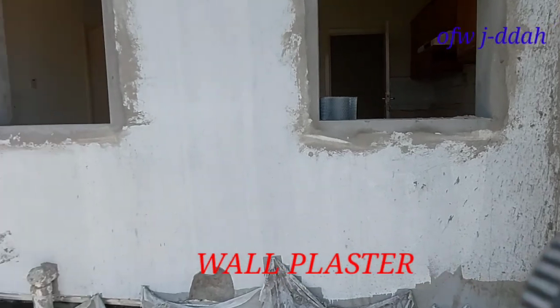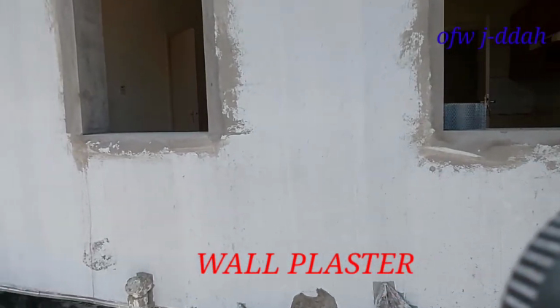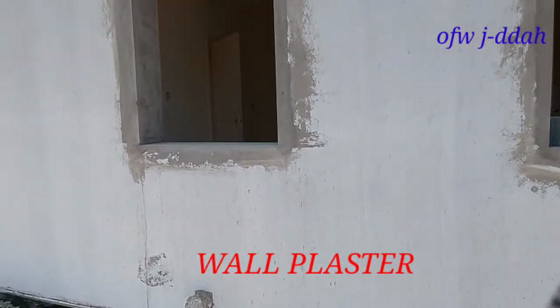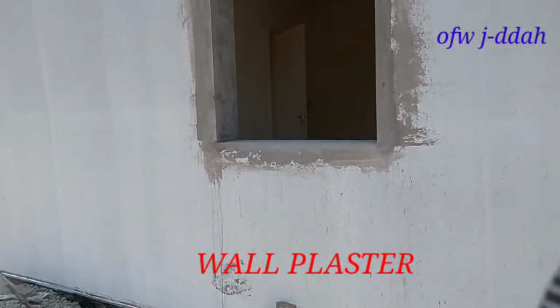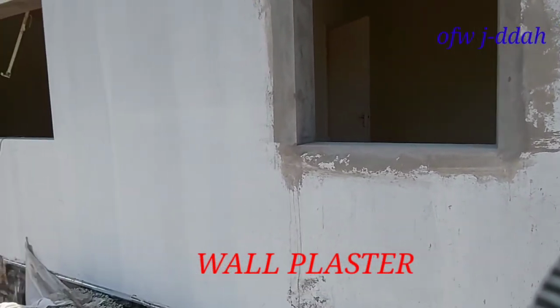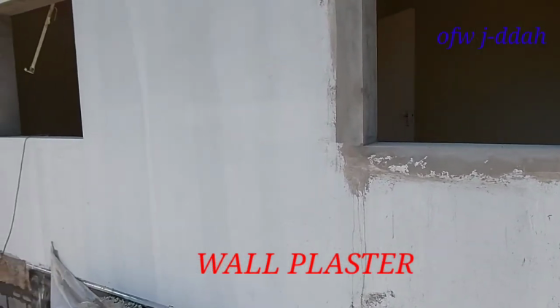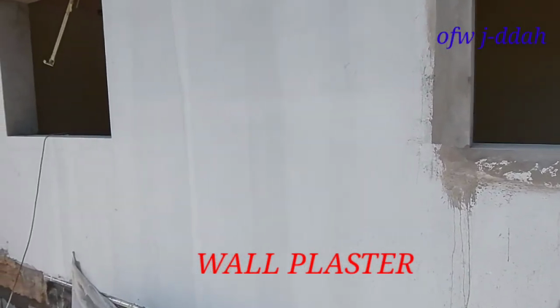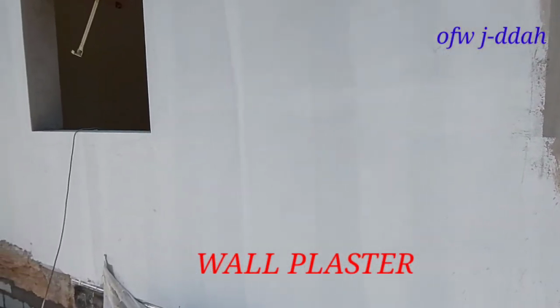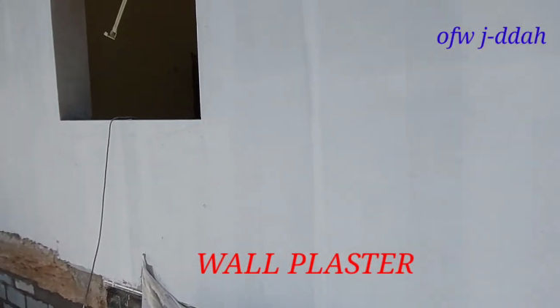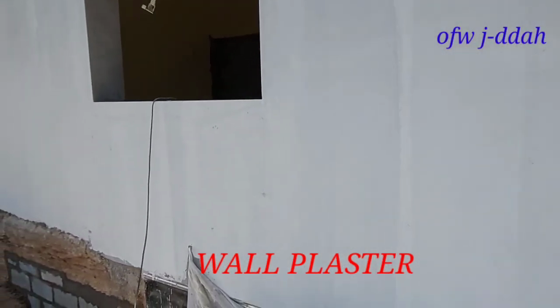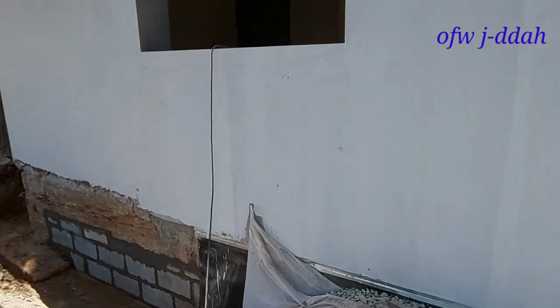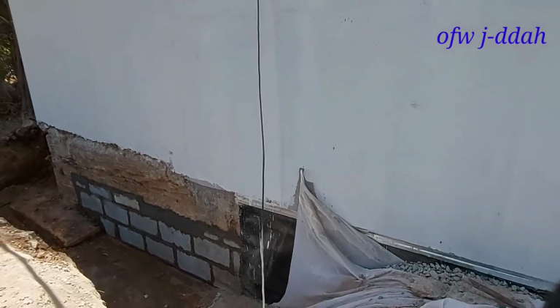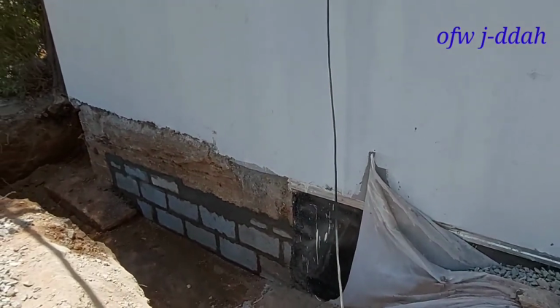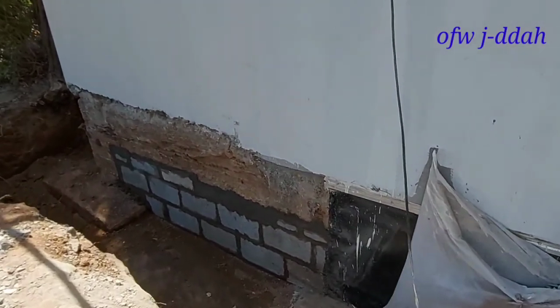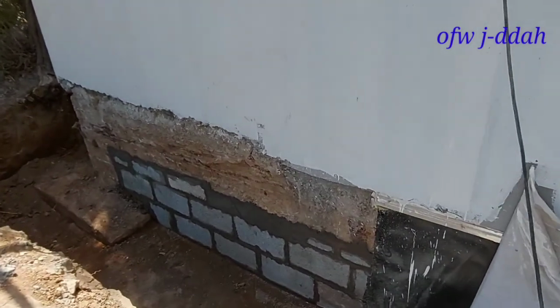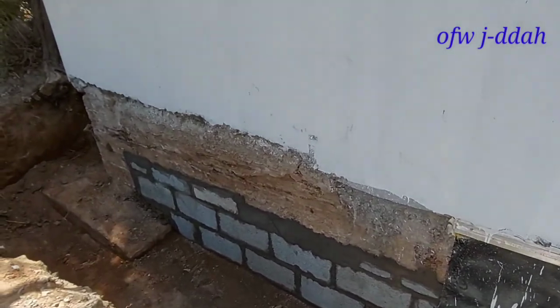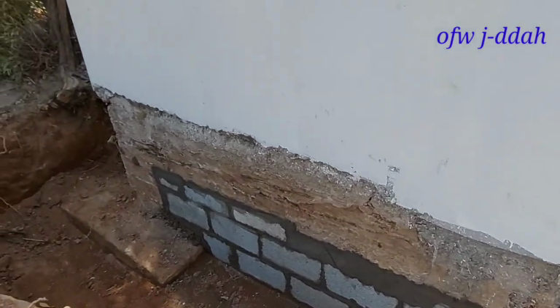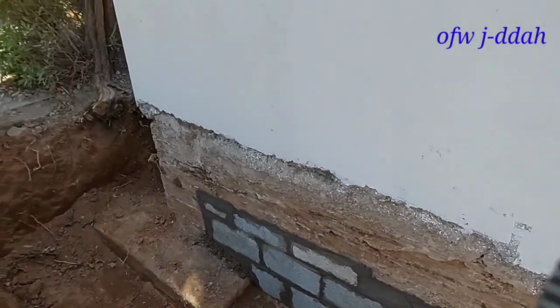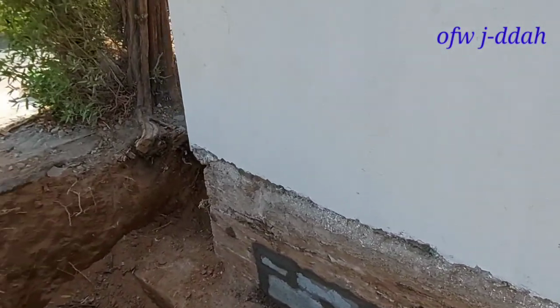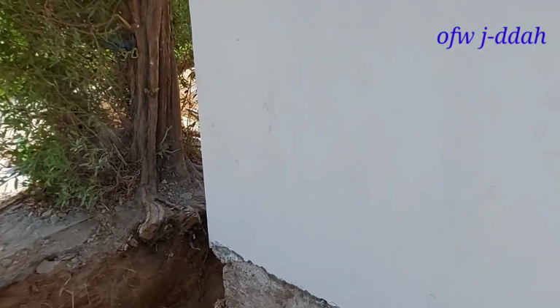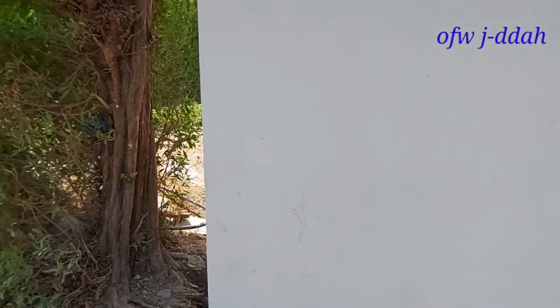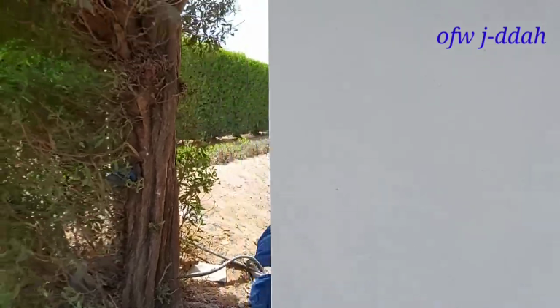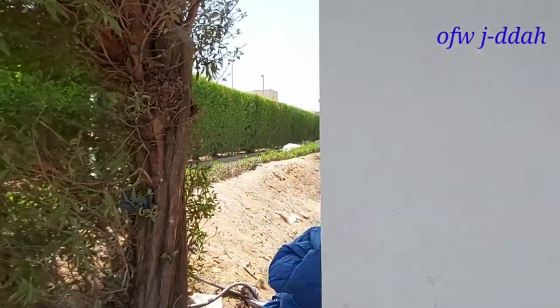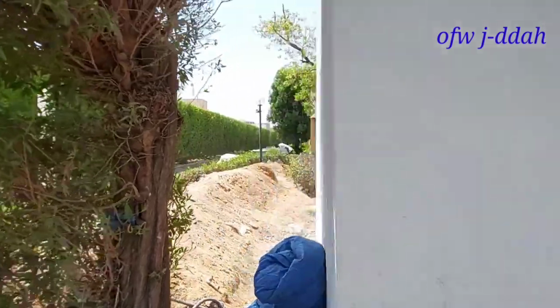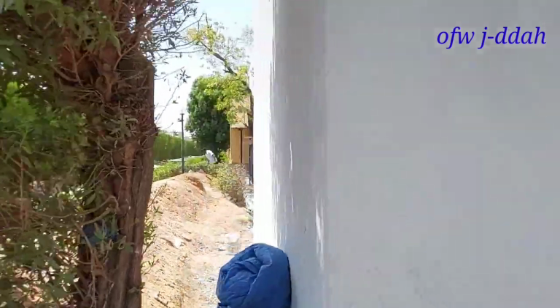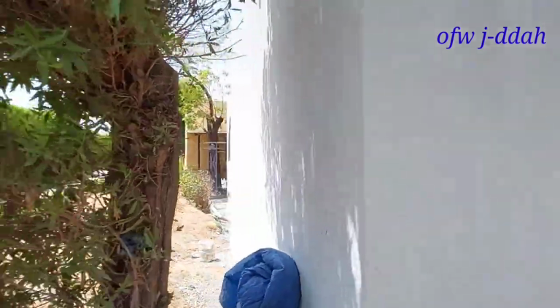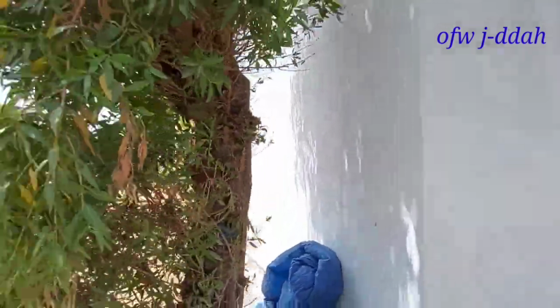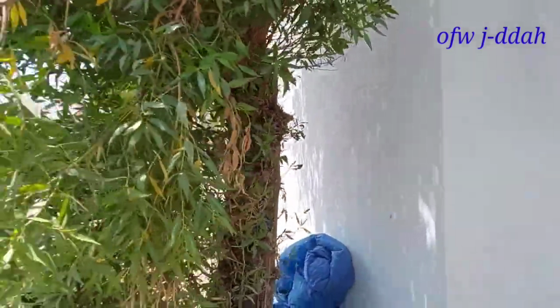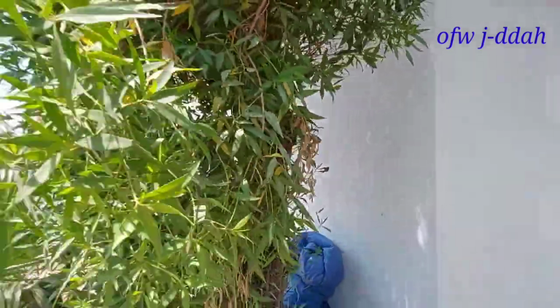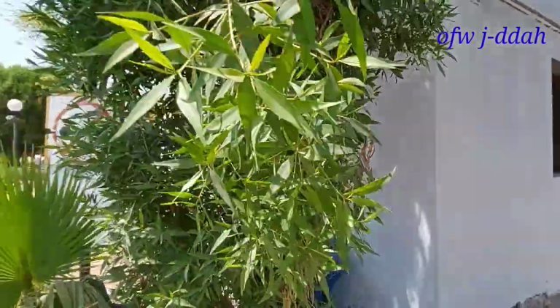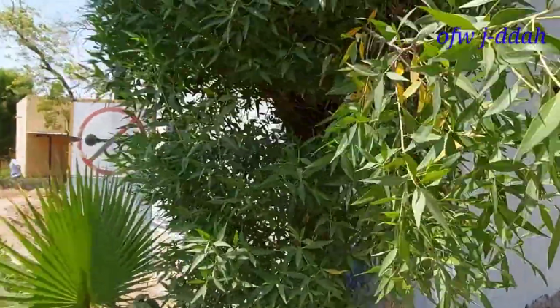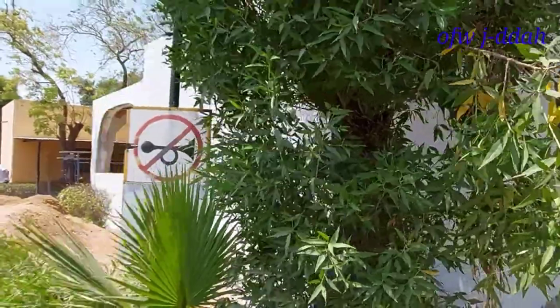Painting works at concrete screen. Tinakpan ko dyan yung hollow blocks sa baba. Priority ko yung wall na matapos ito, yung painting niya.